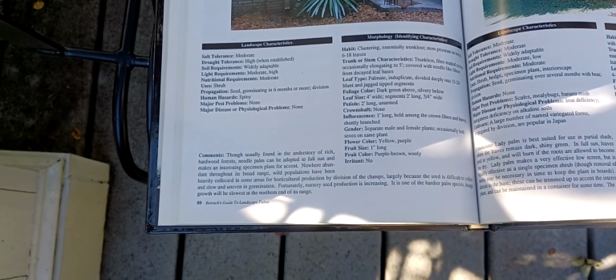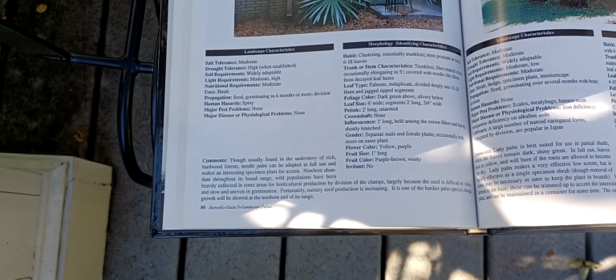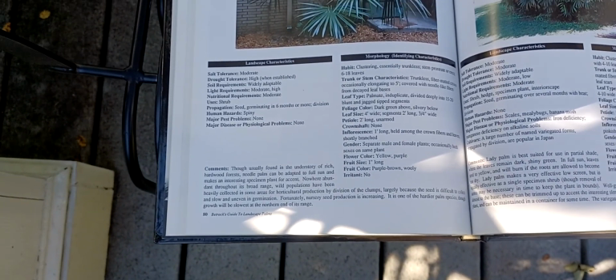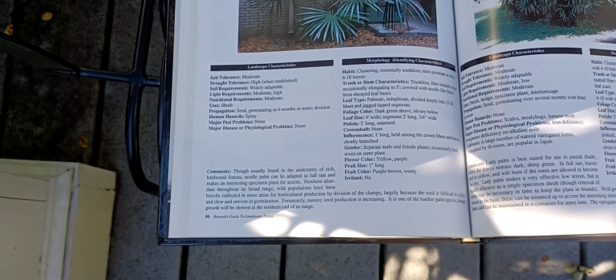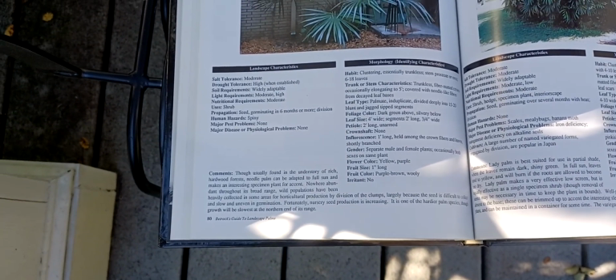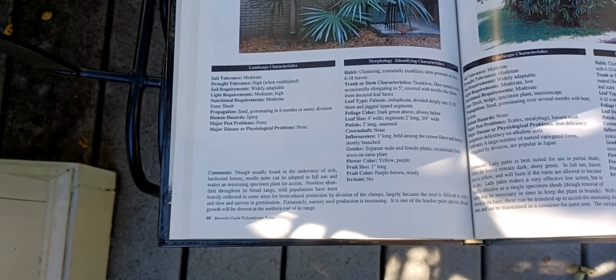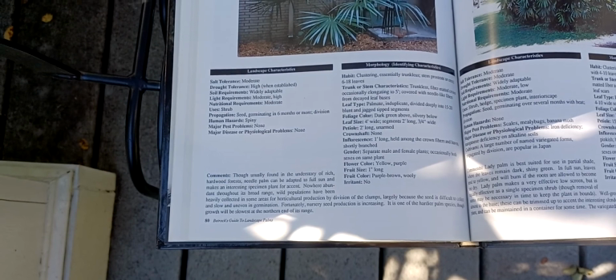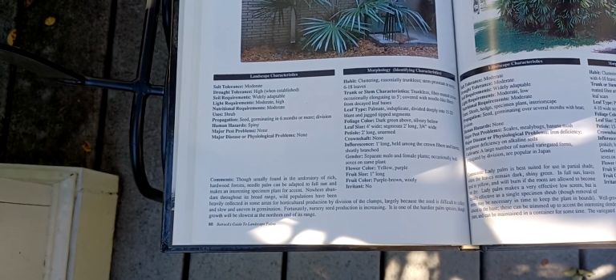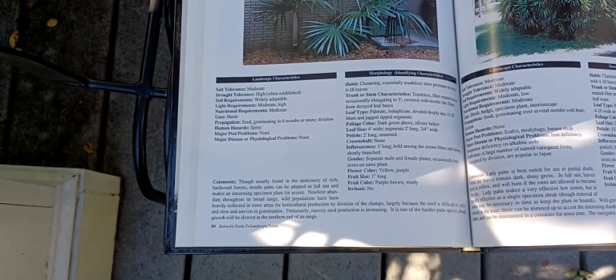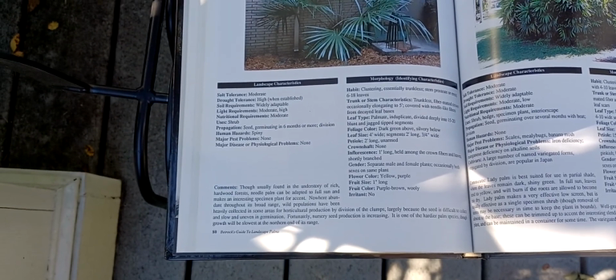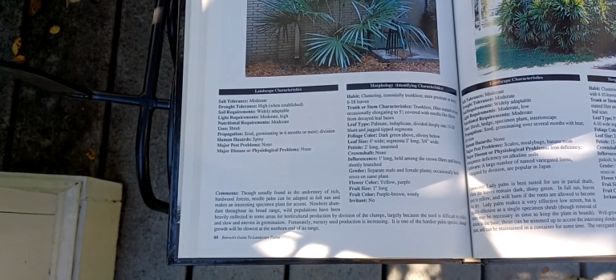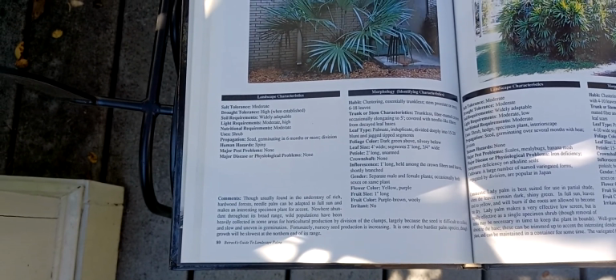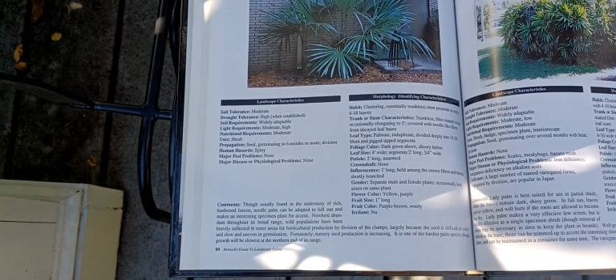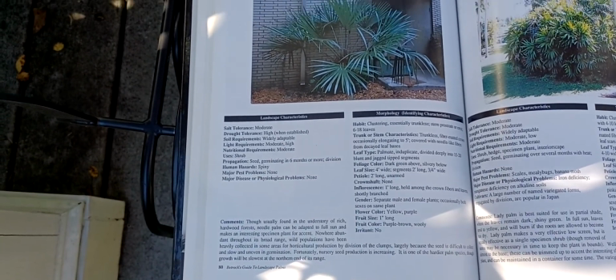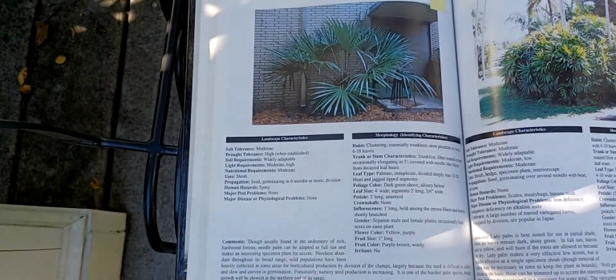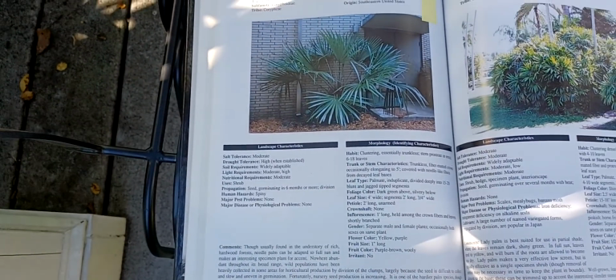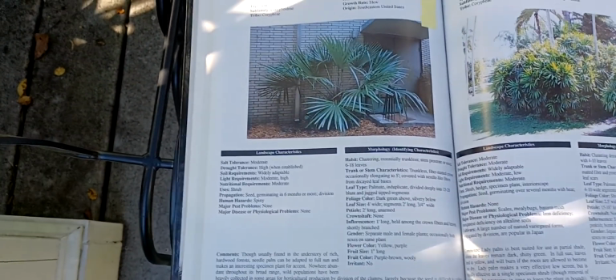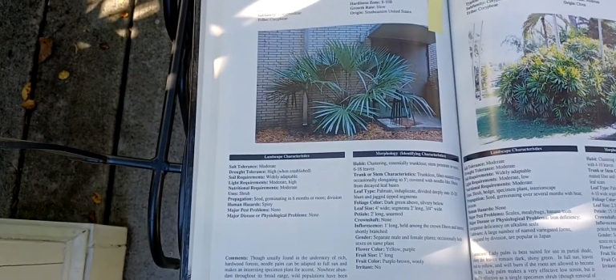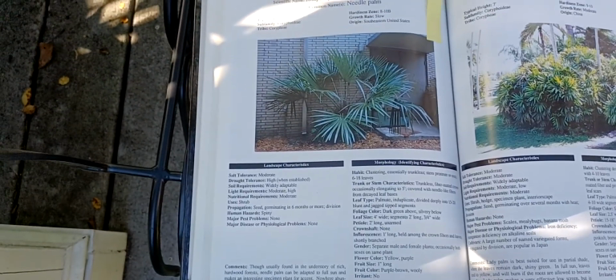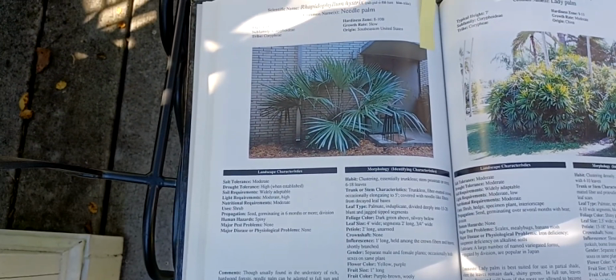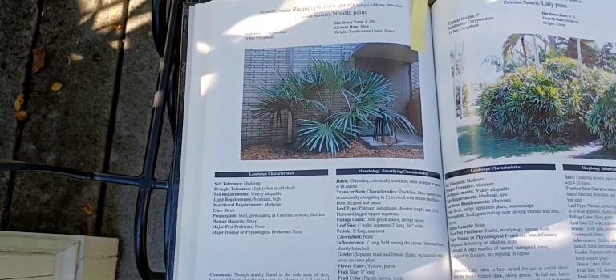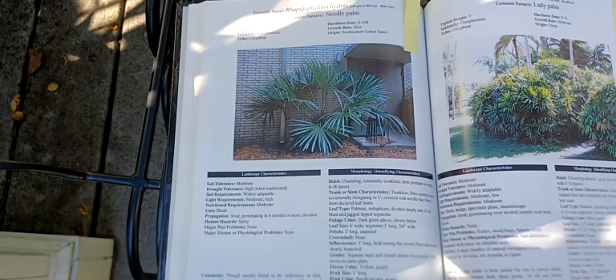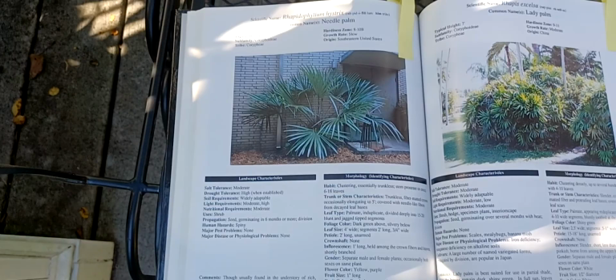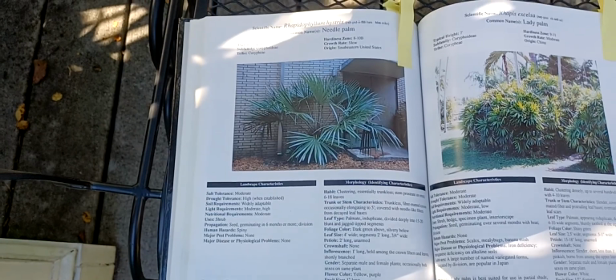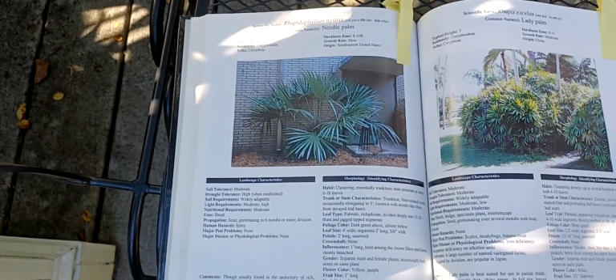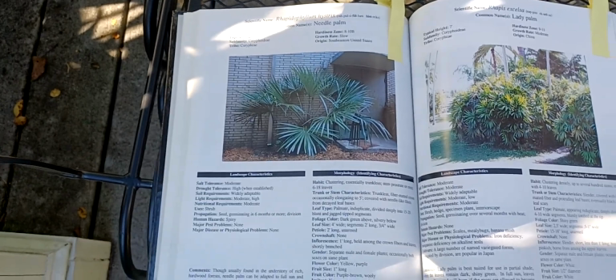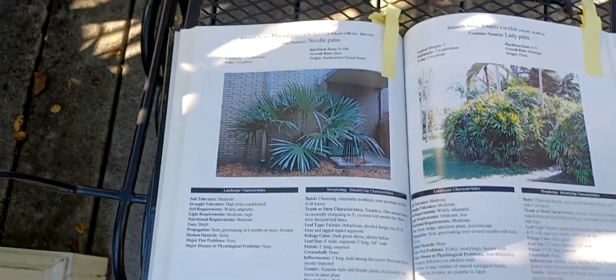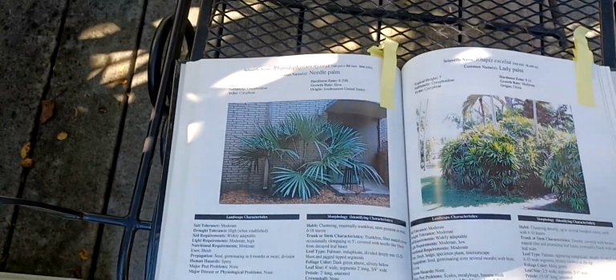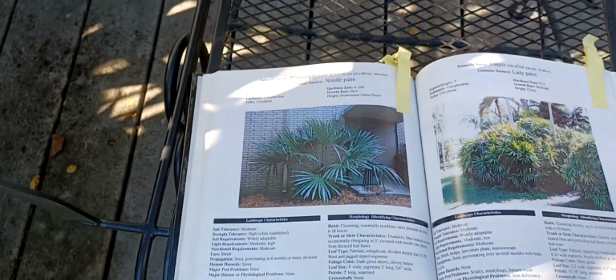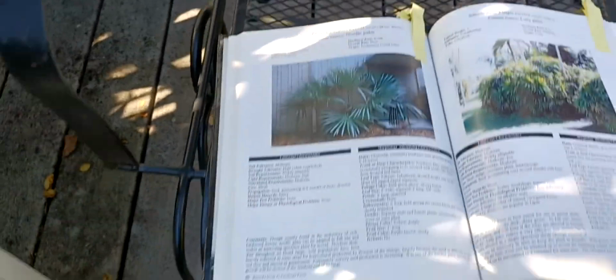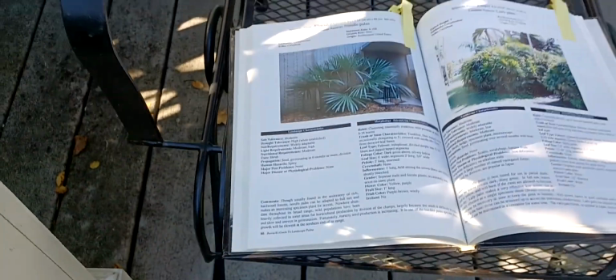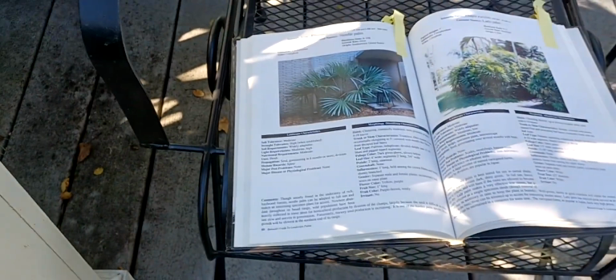So there you have it — Rhapidophyllum hystrix, or needle palm. Have a good day.